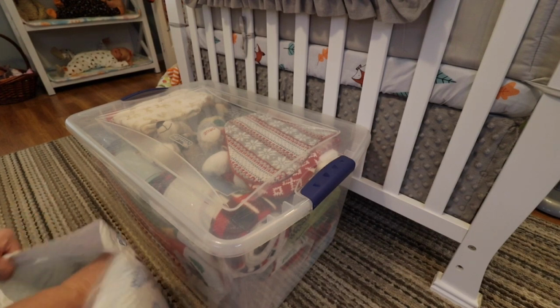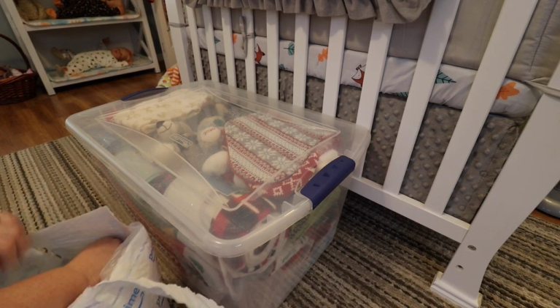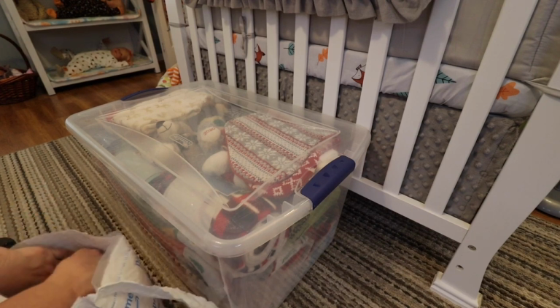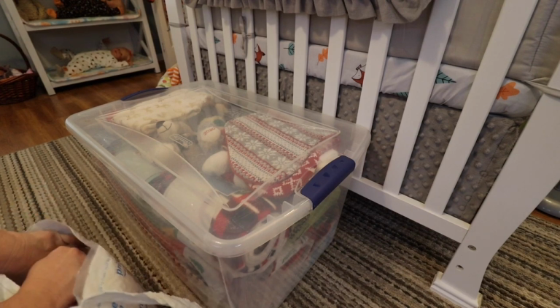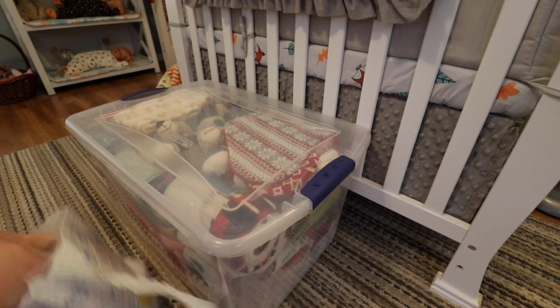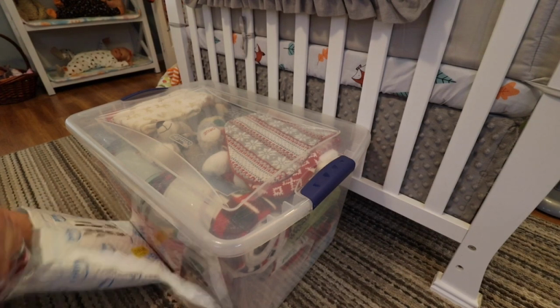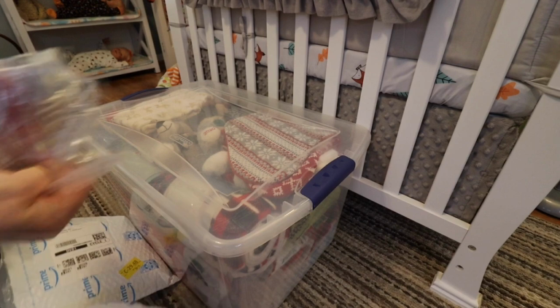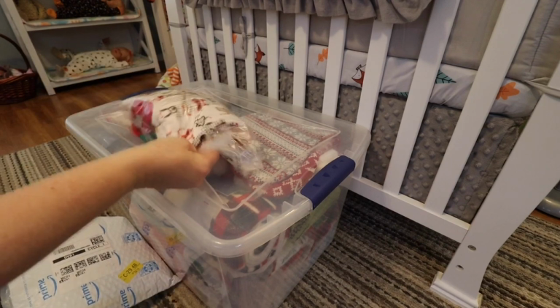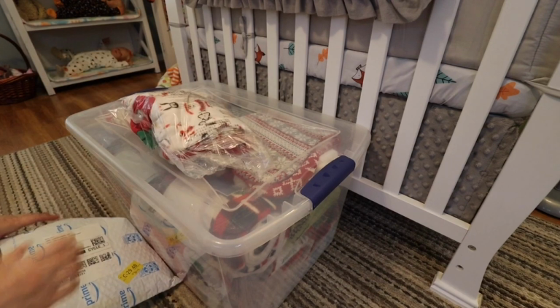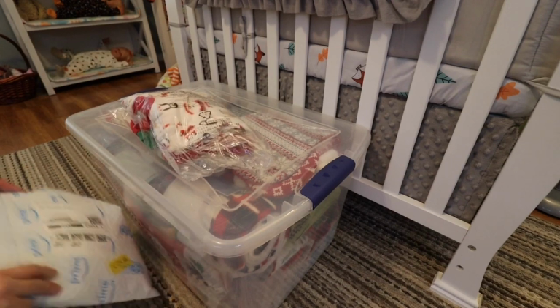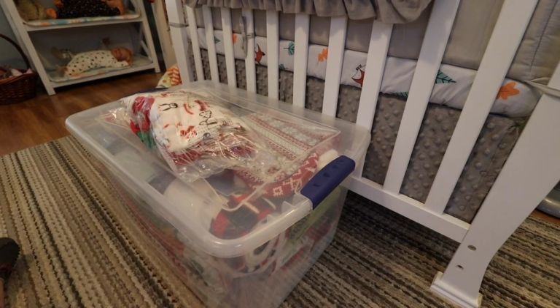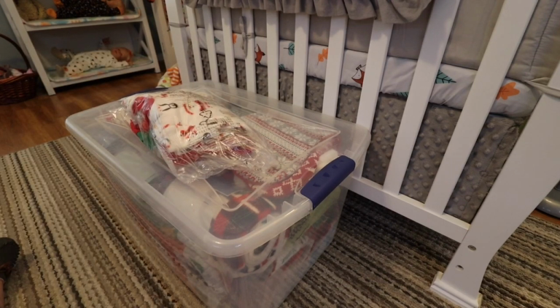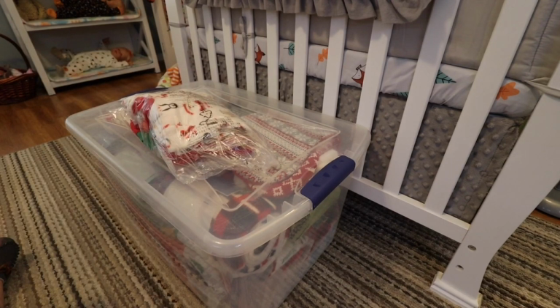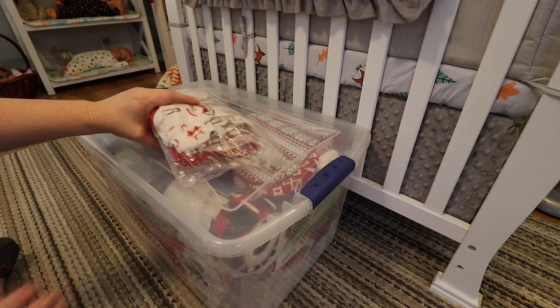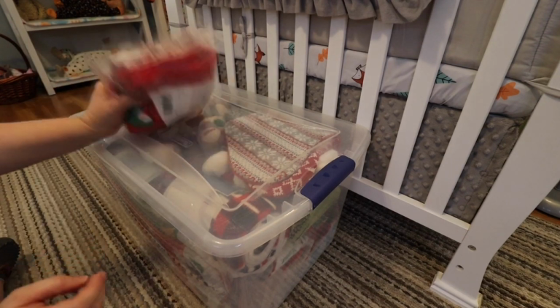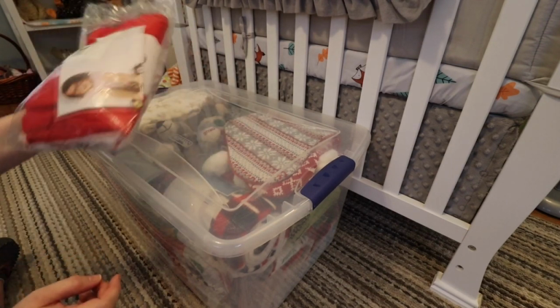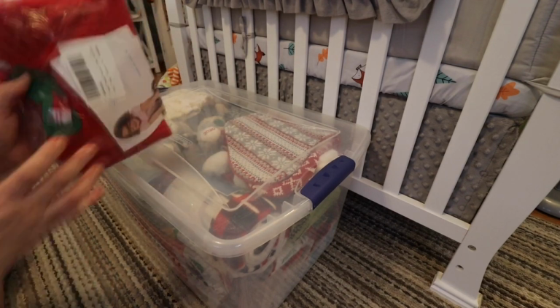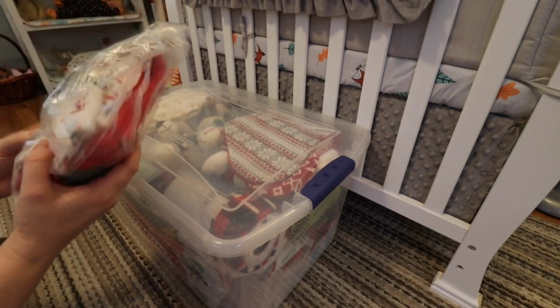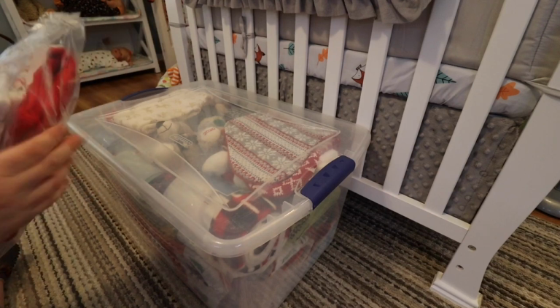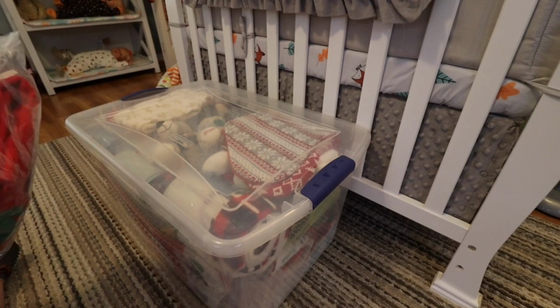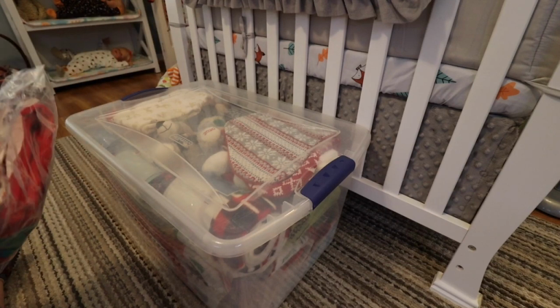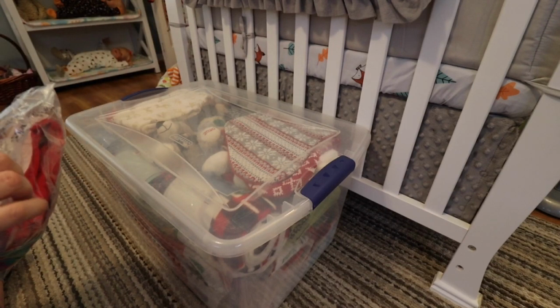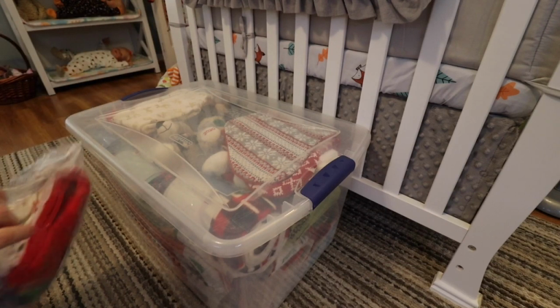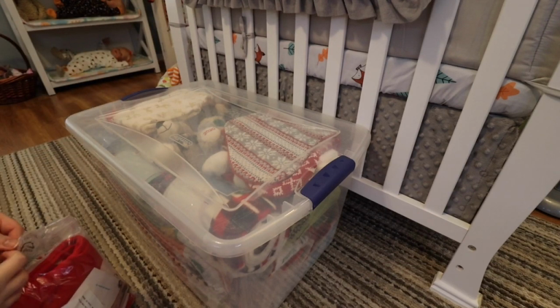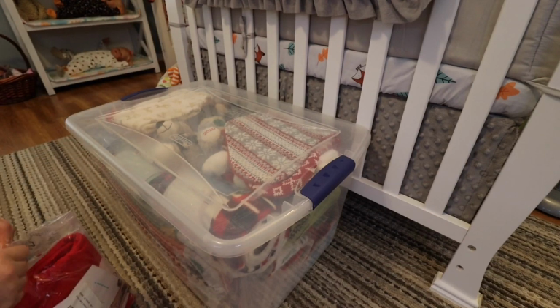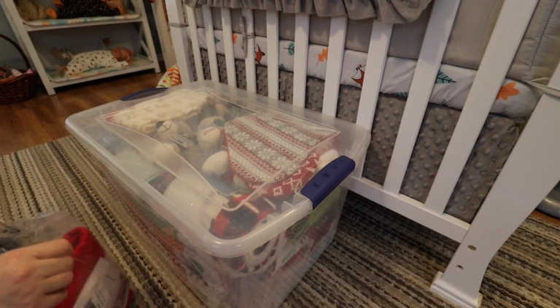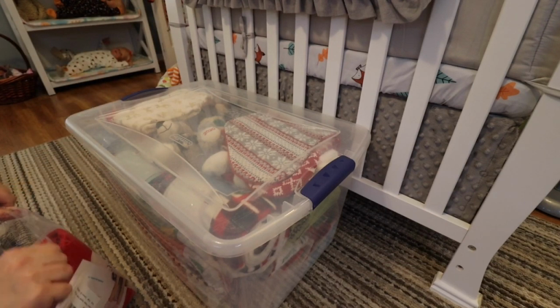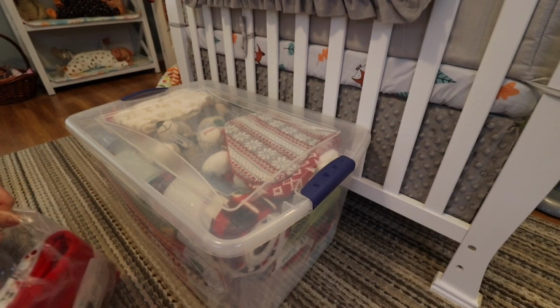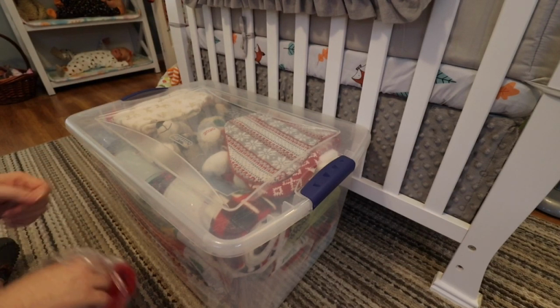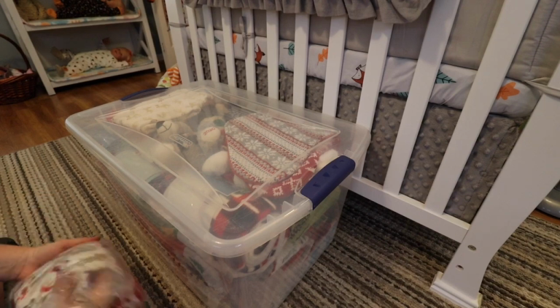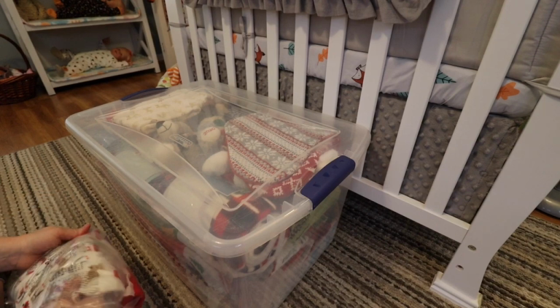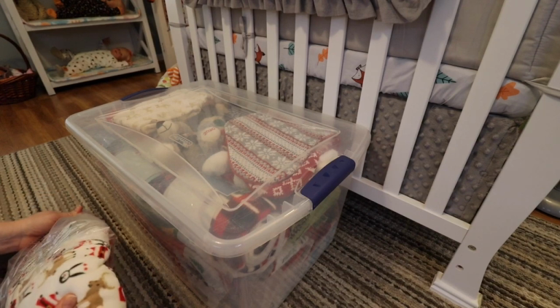I had to go online to Carter's and try to find some Christmas PJs in their size before they sold out, because they usually sell out really quick. So I'm just going to show you what I got for them.